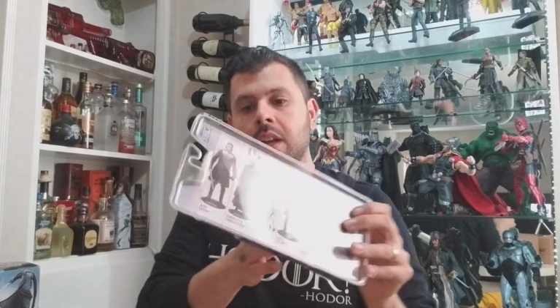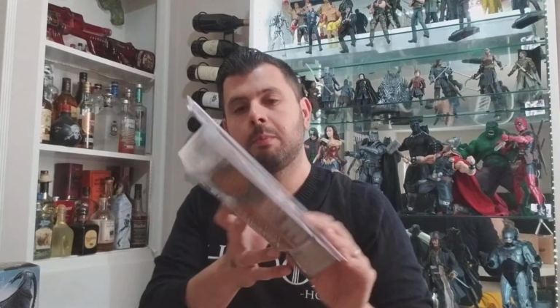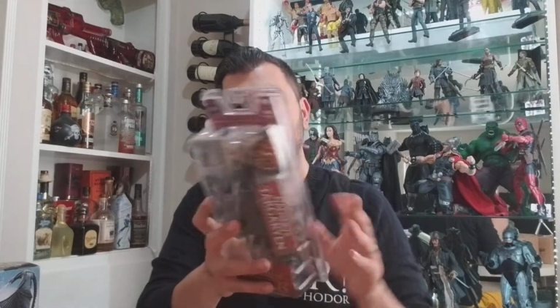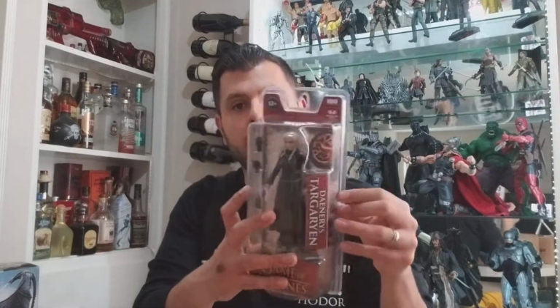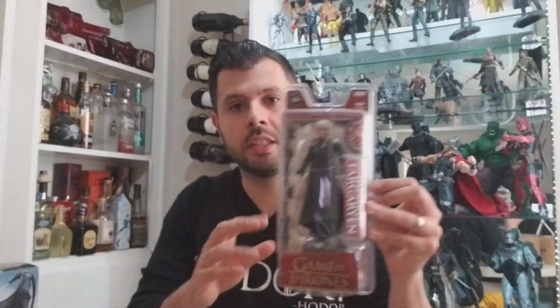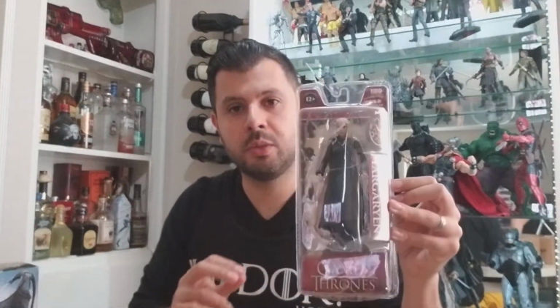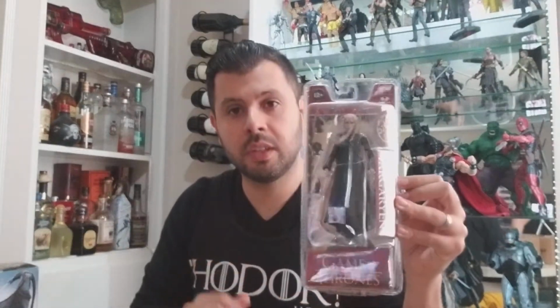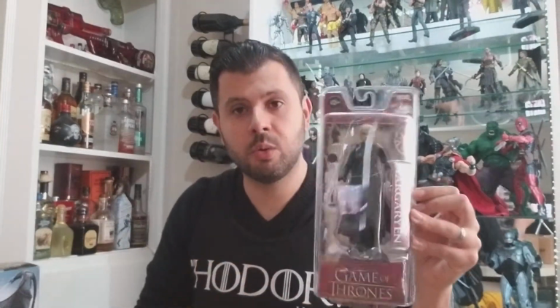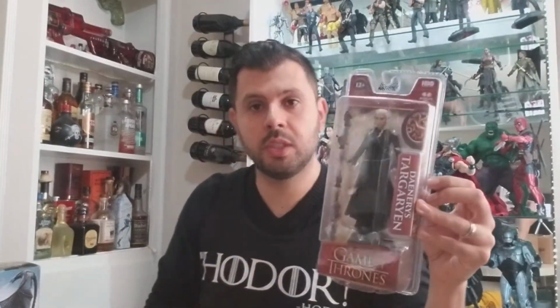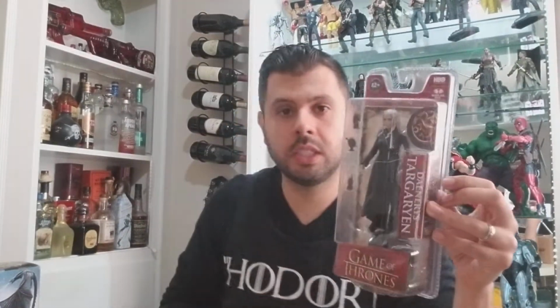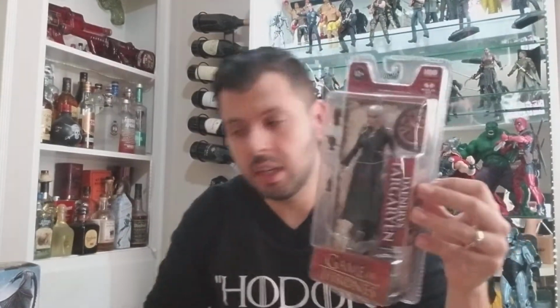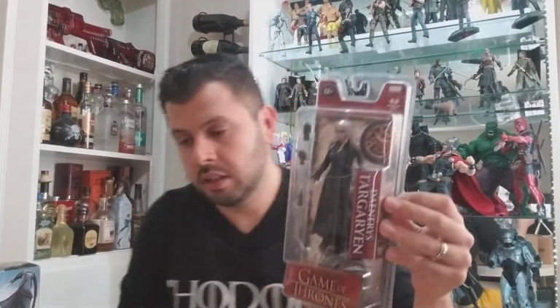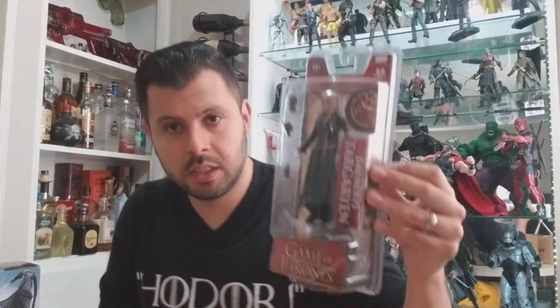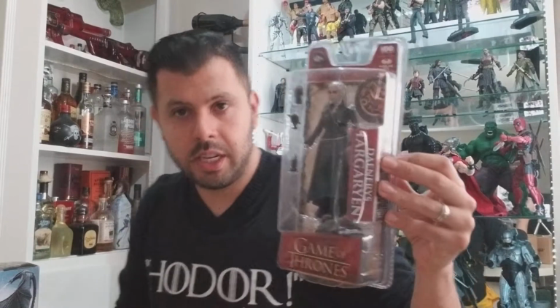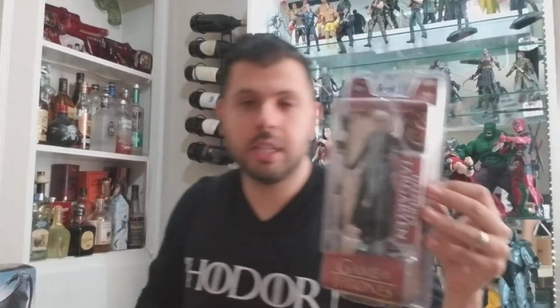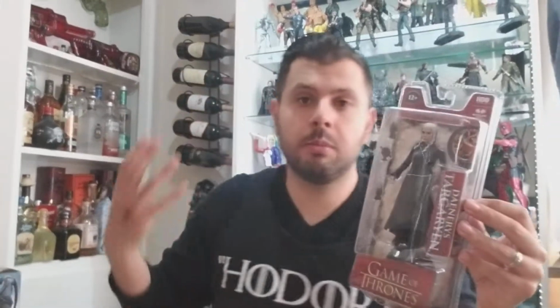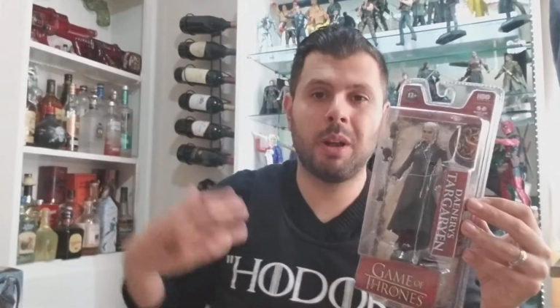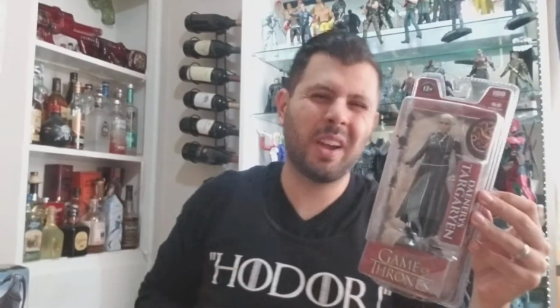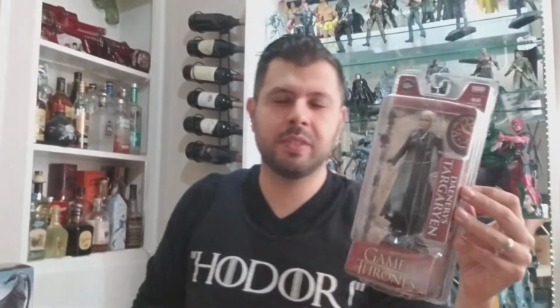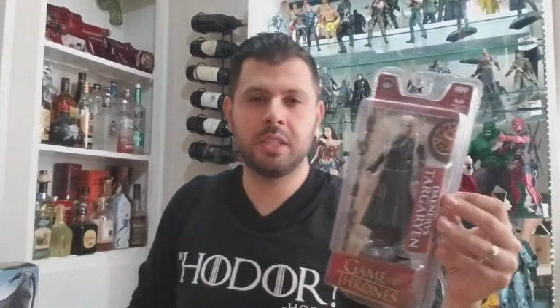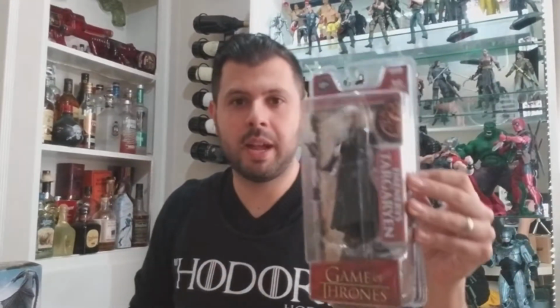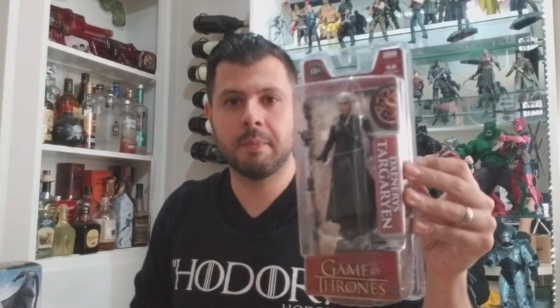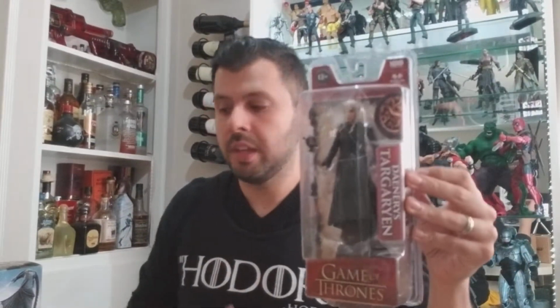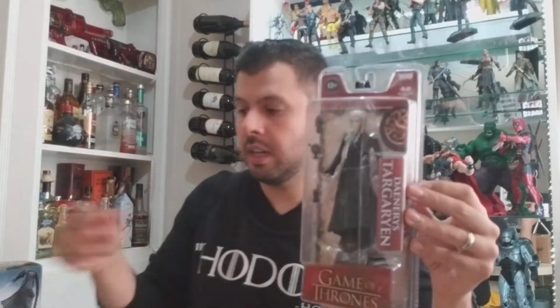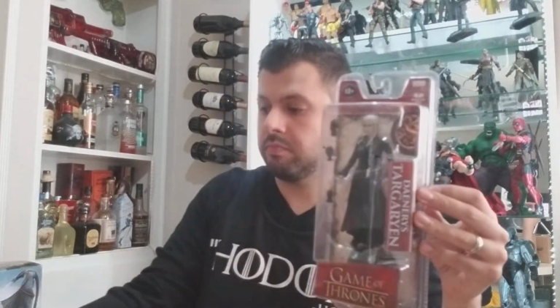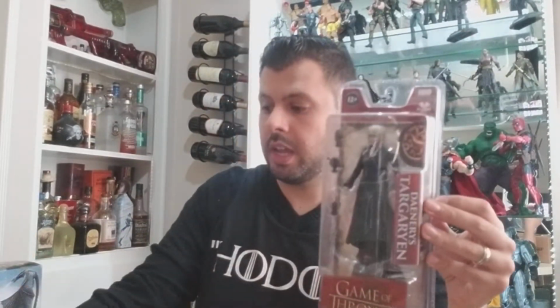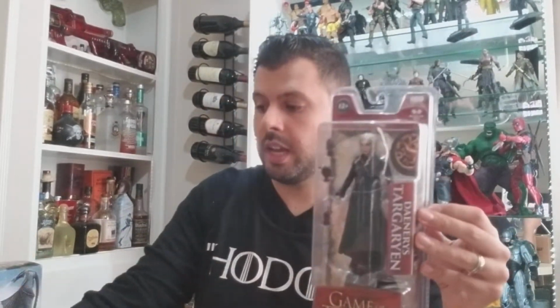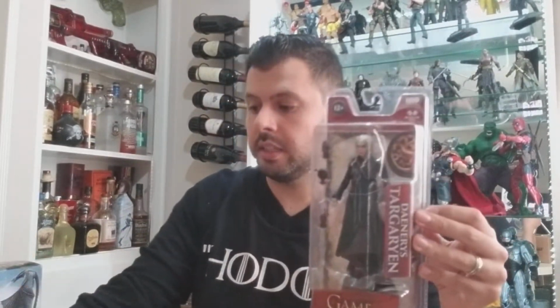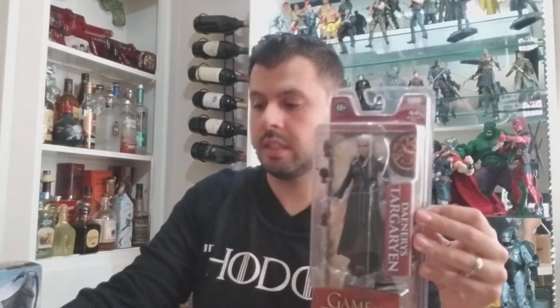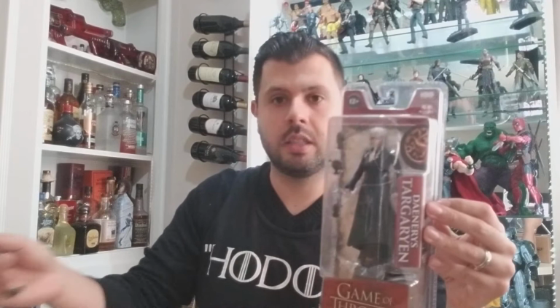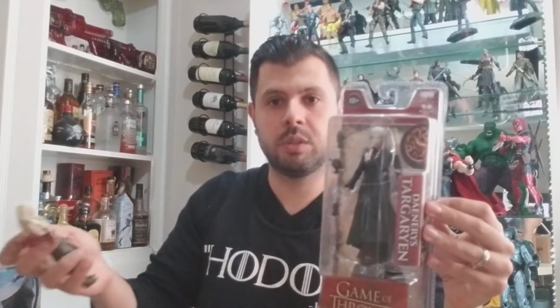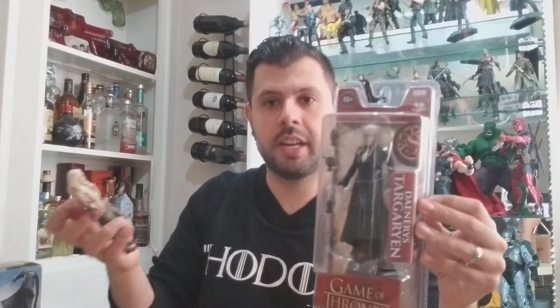I'm going to be comparing it to Funko's version of Daenerys from about five or six years back, and that is this one right here.